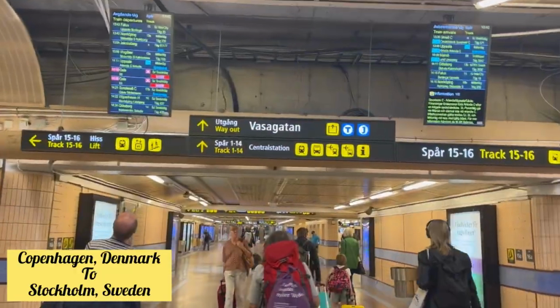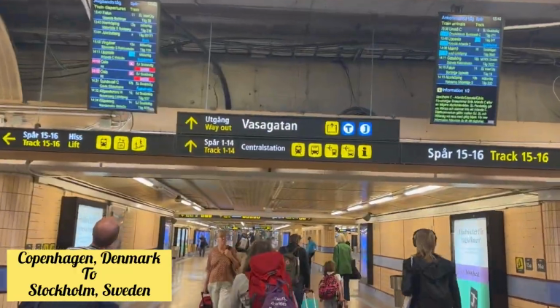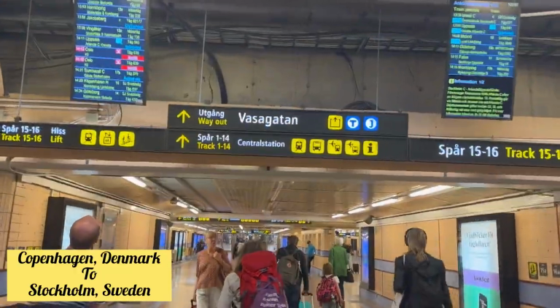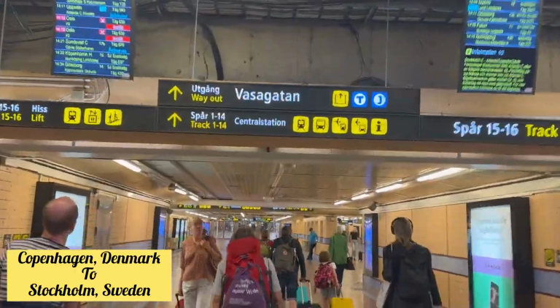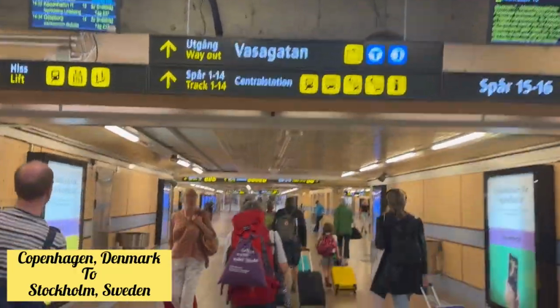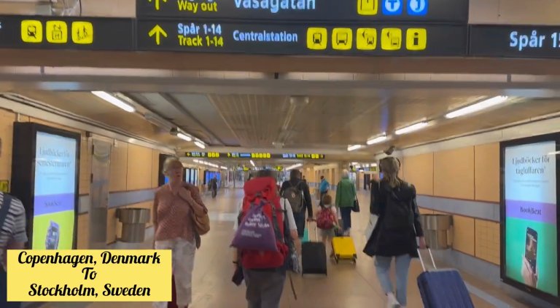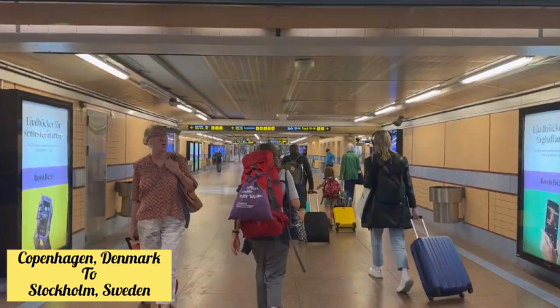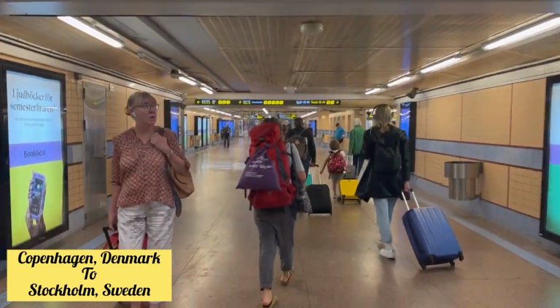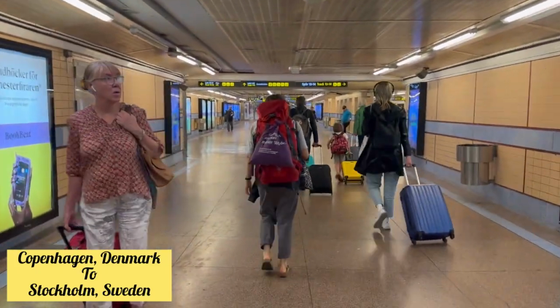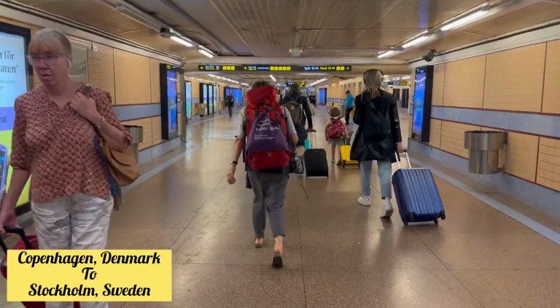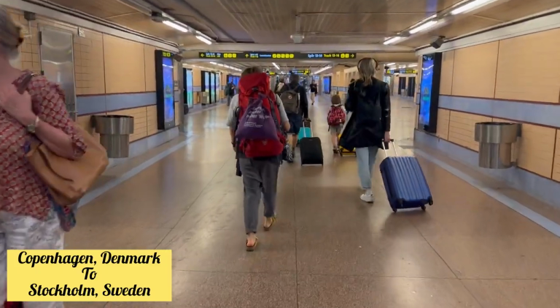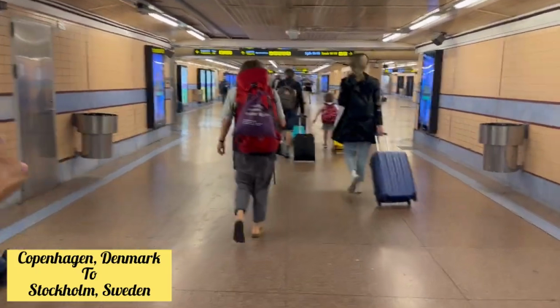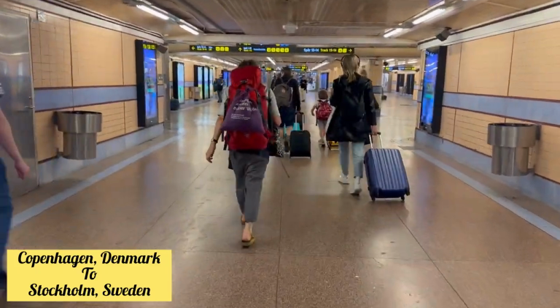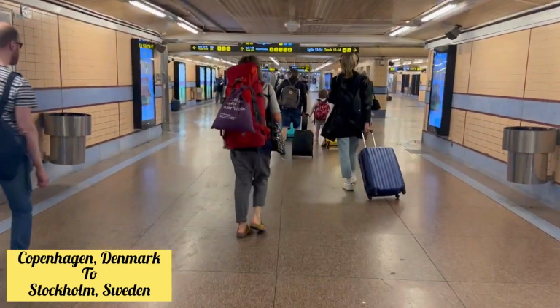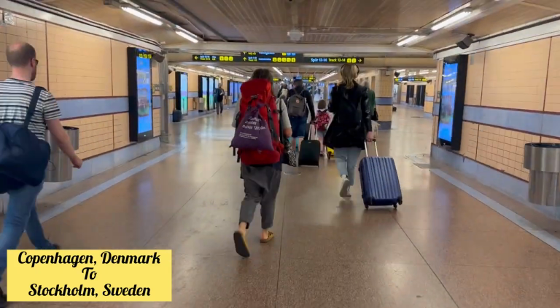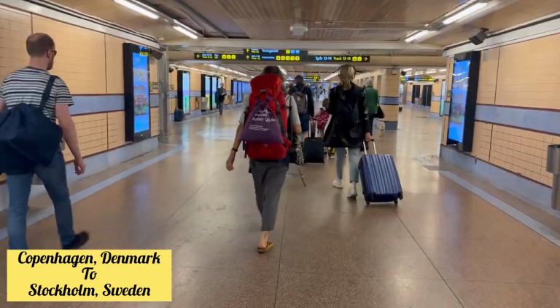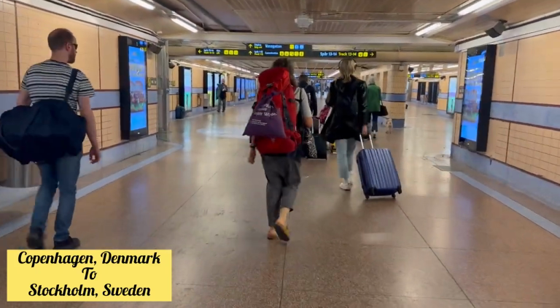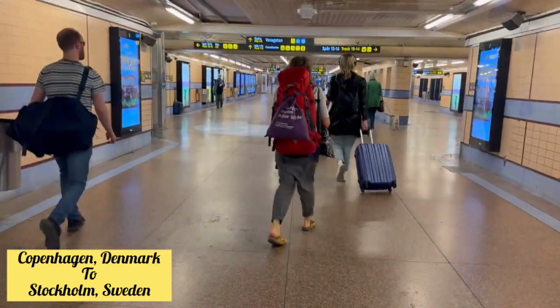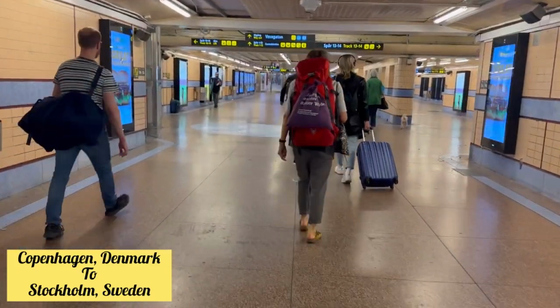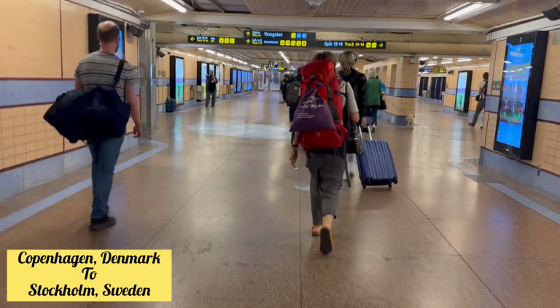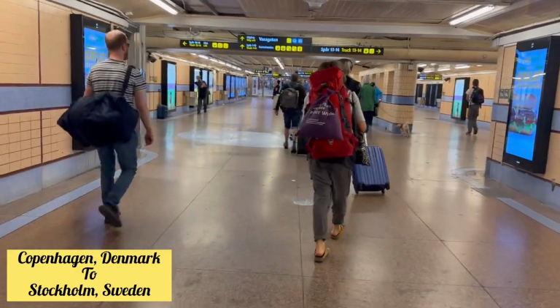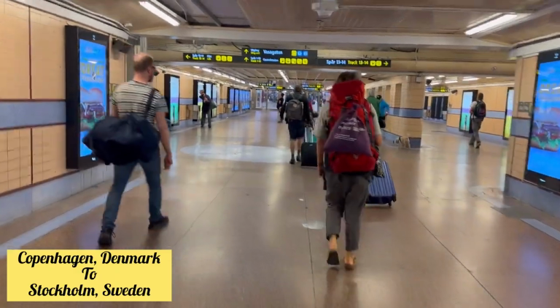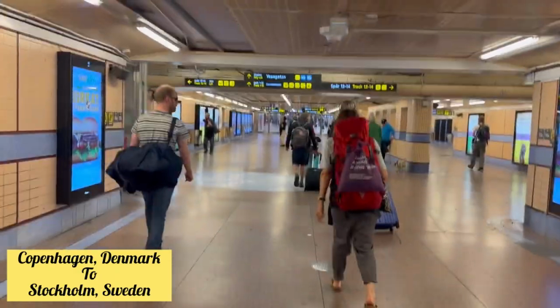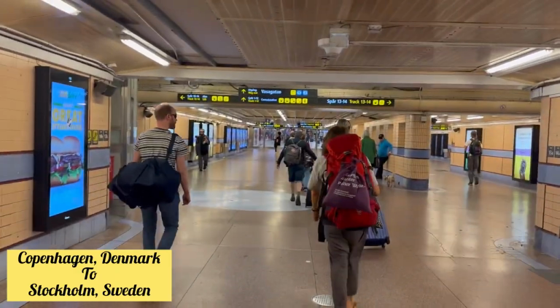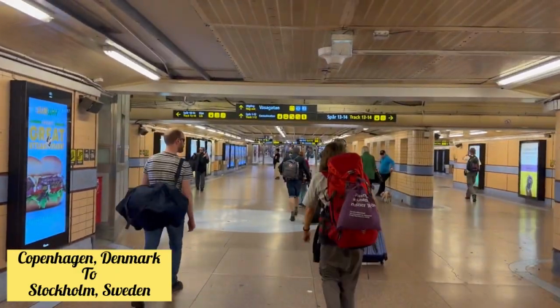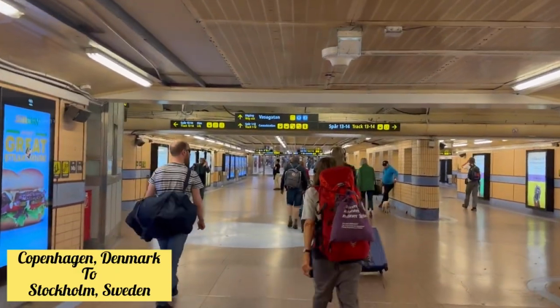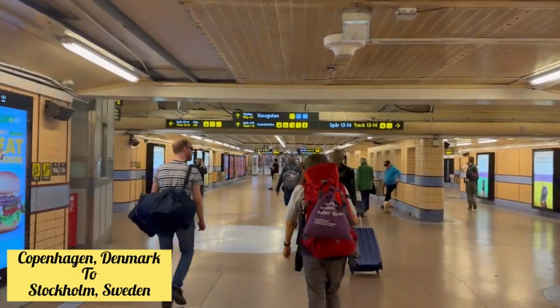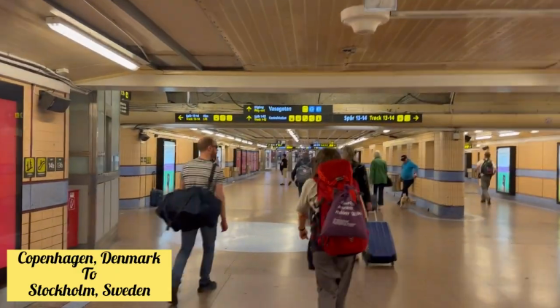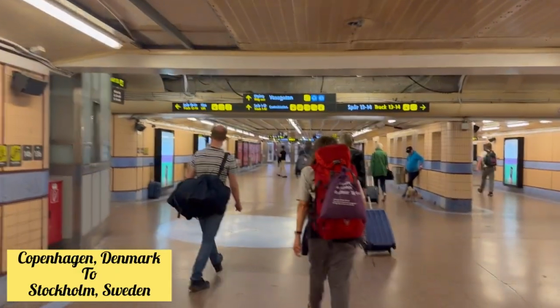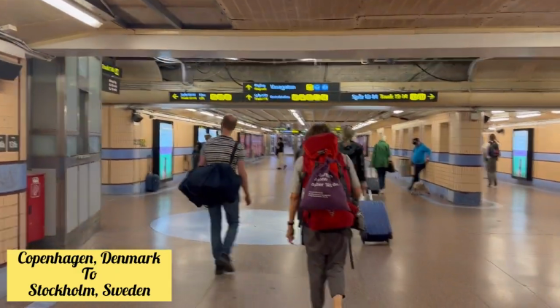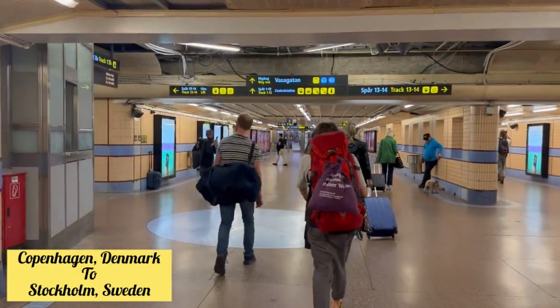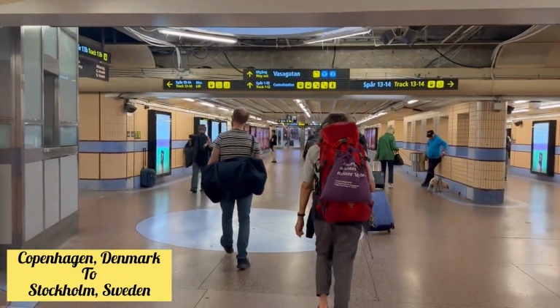Finally, we have reached Stockholm, Sweden! This is how the station looks. It is very hot in summer, so please note that you will have to walk a lot. Make sure you have a bag that you can comfortably manage while walking.